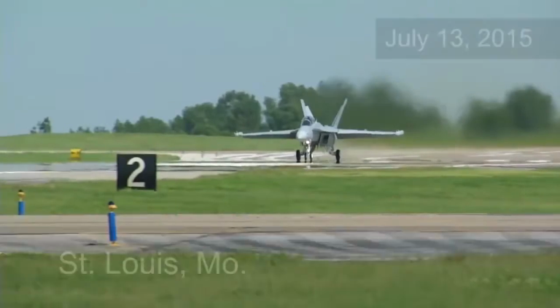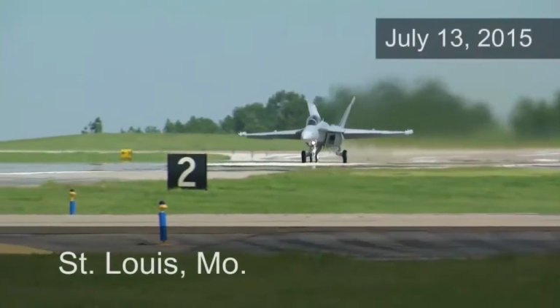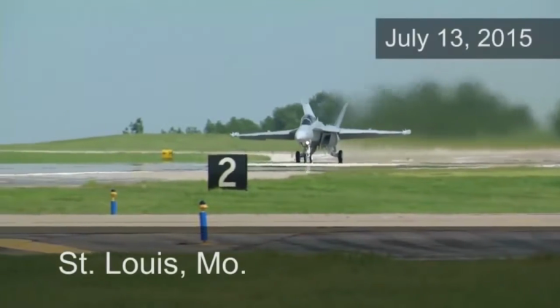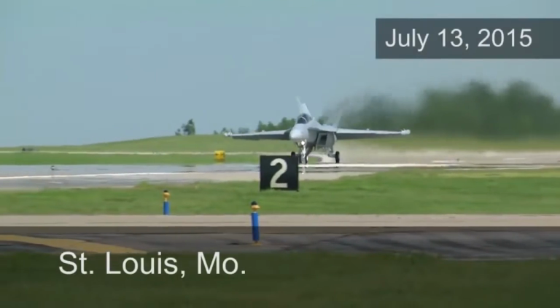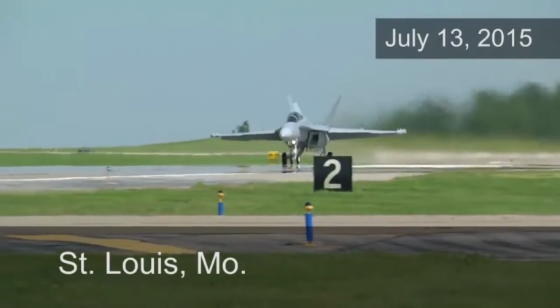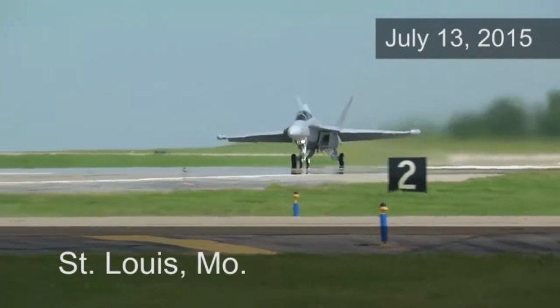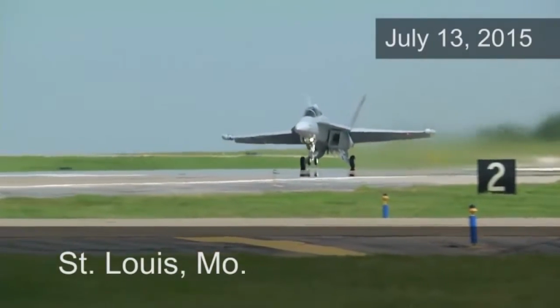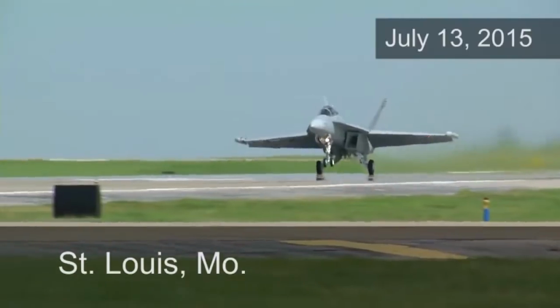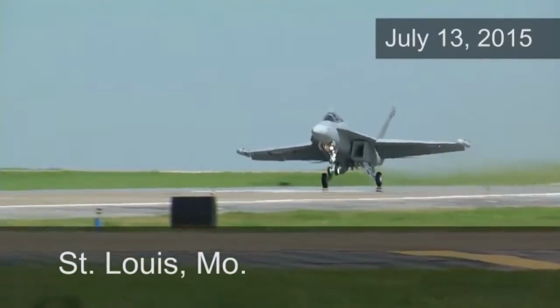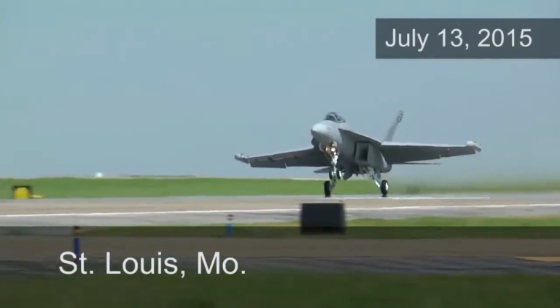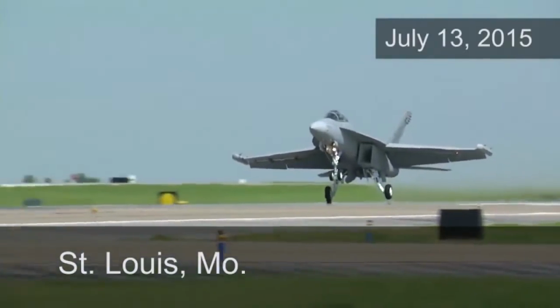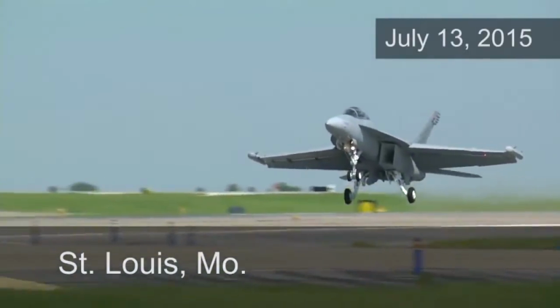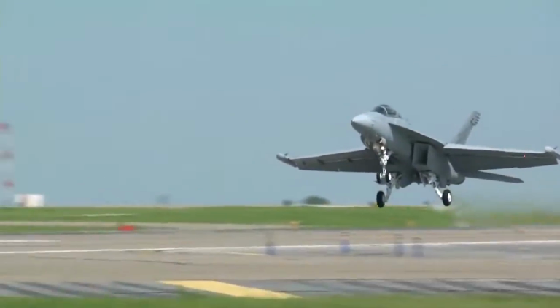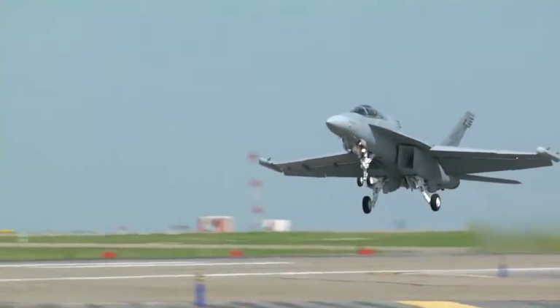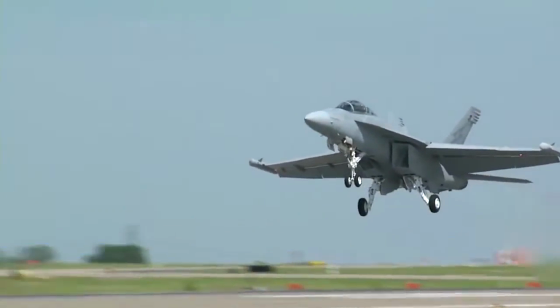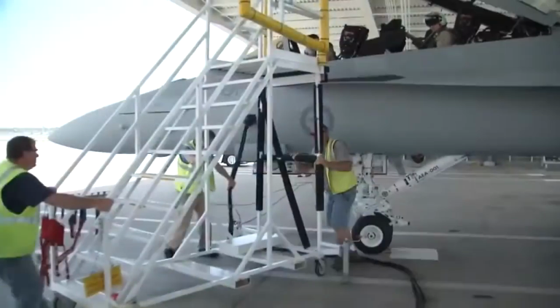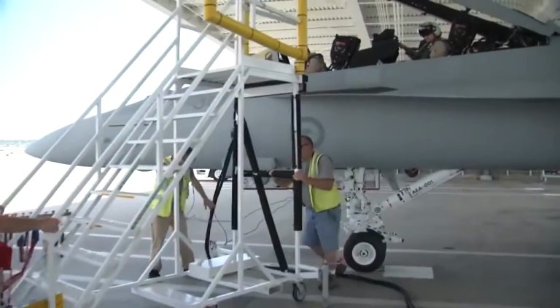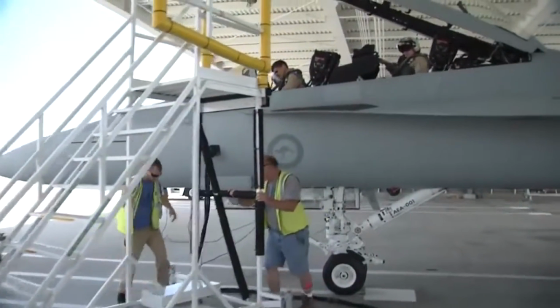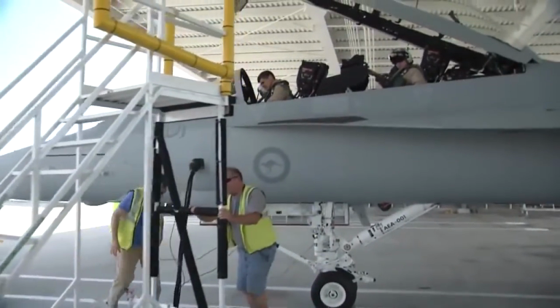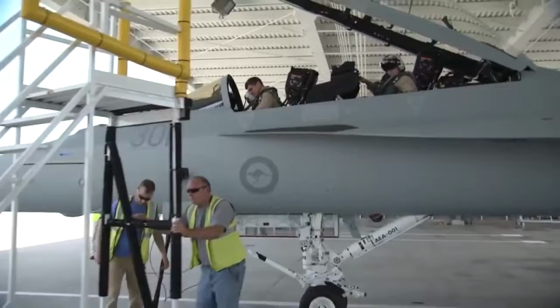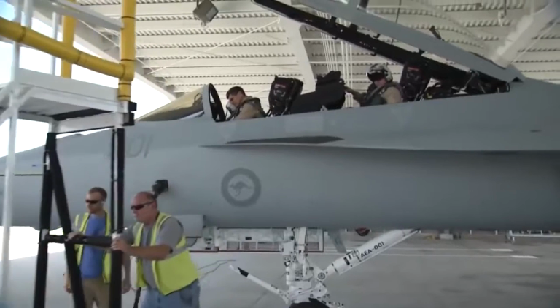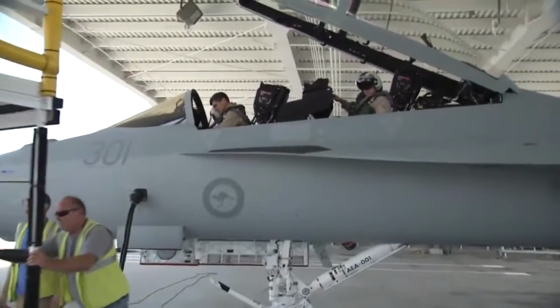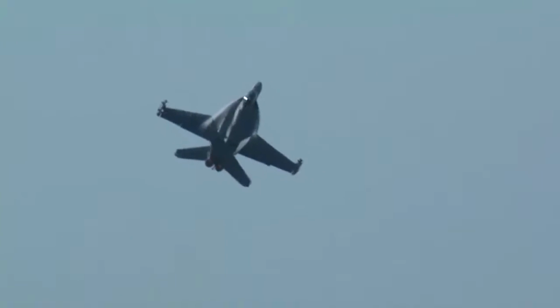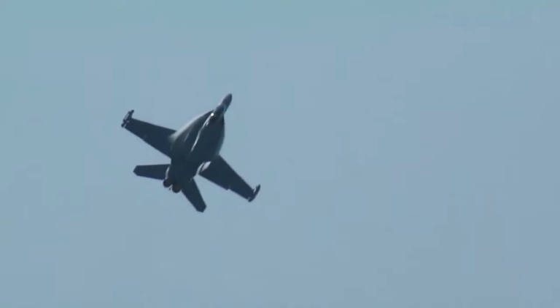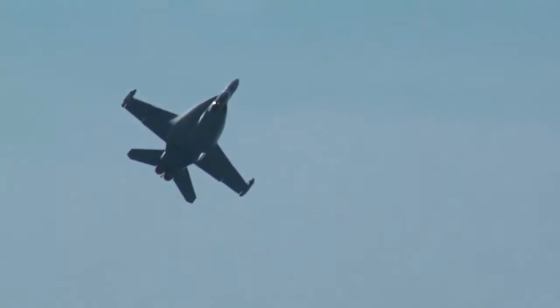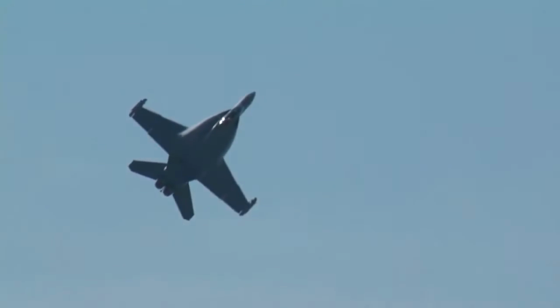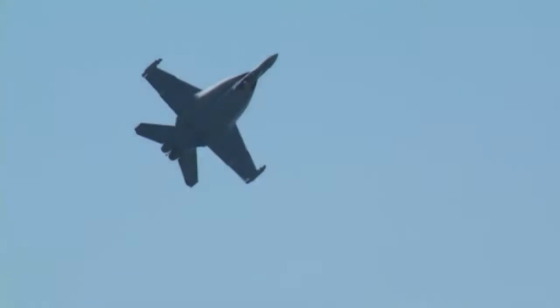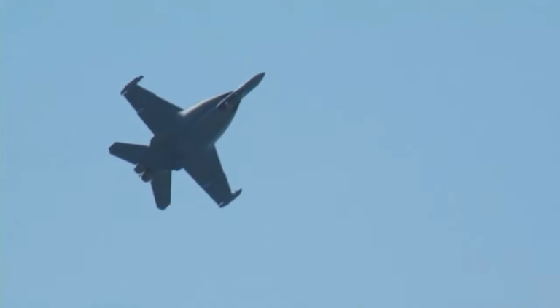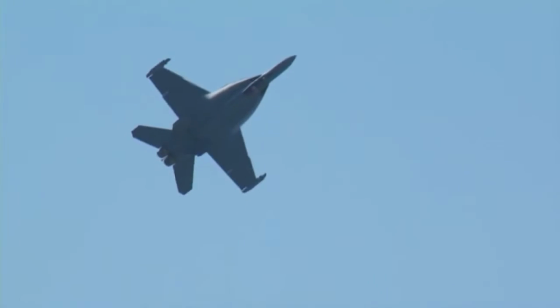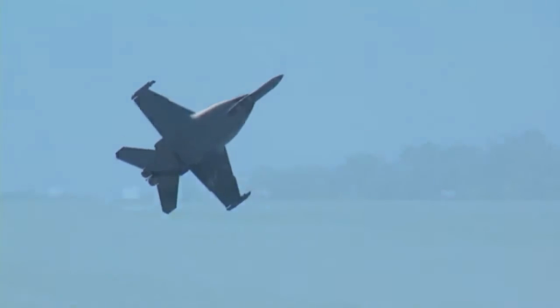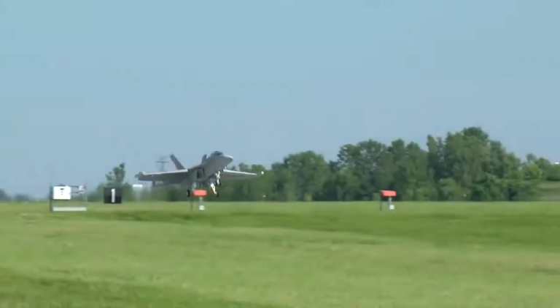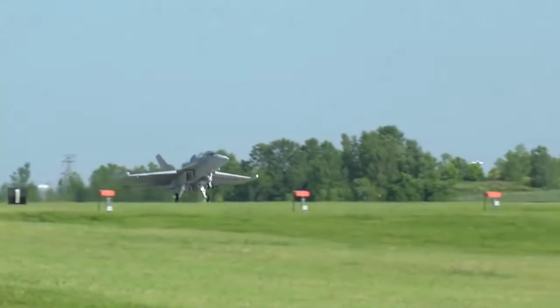The aircraft itself recently had its first flight. Boeing test pilots put it through its paces with aerobatic maneuvers in the skies over St. Louis and touch-and-go's.